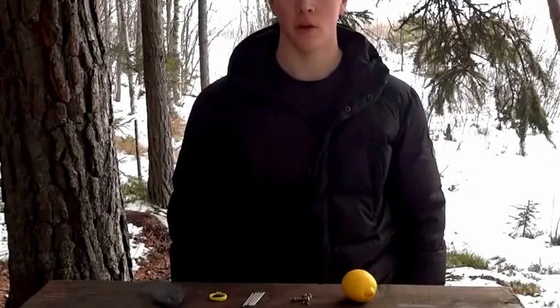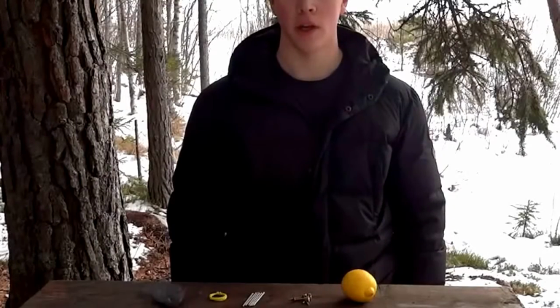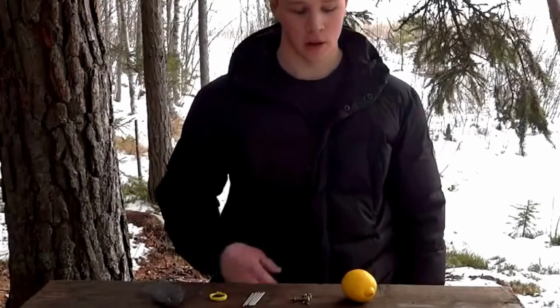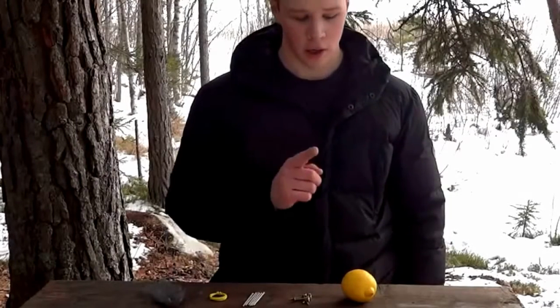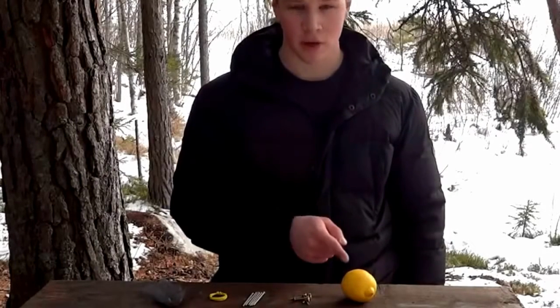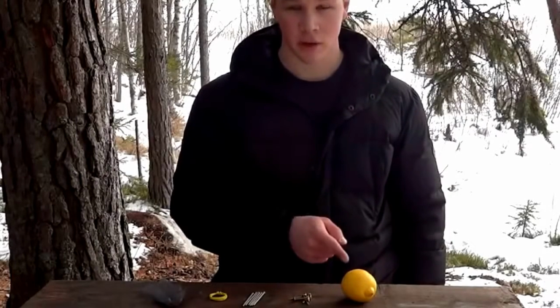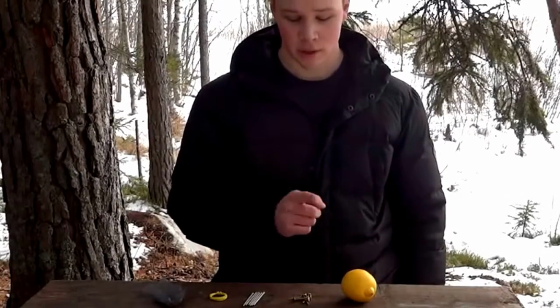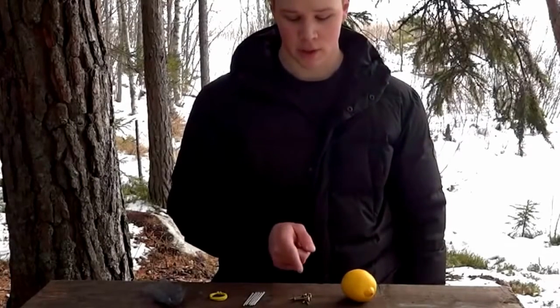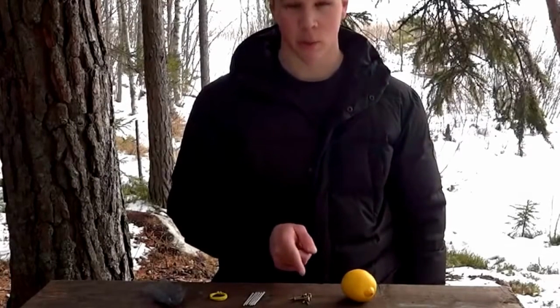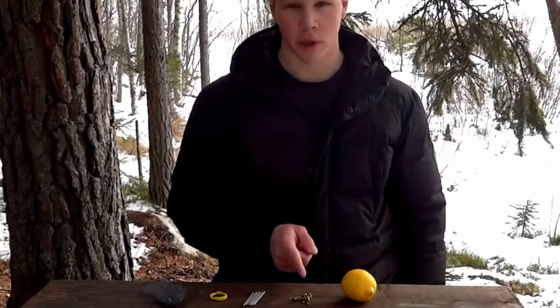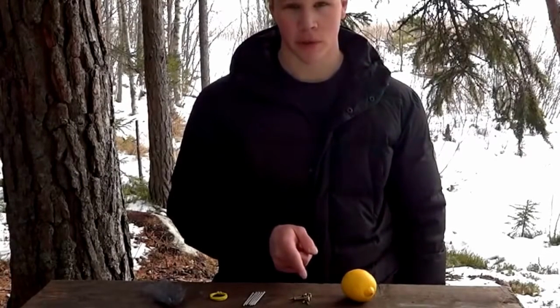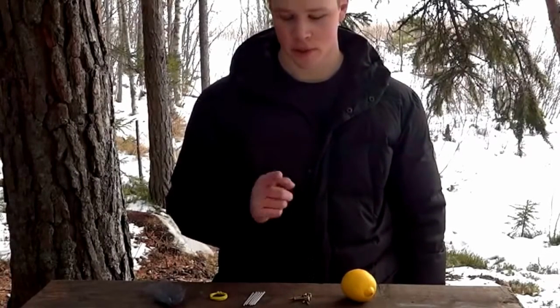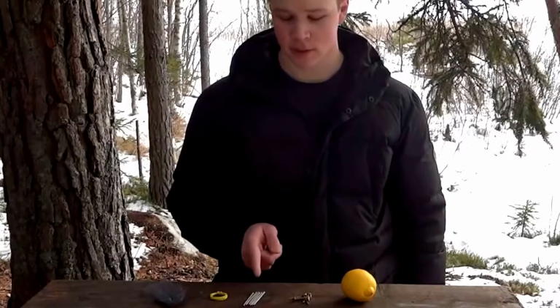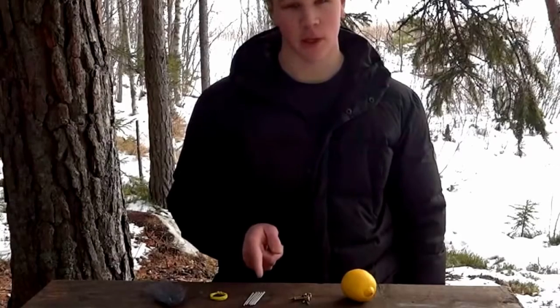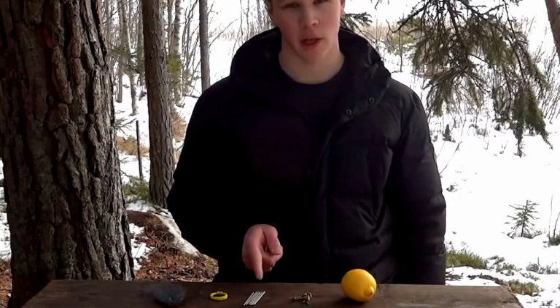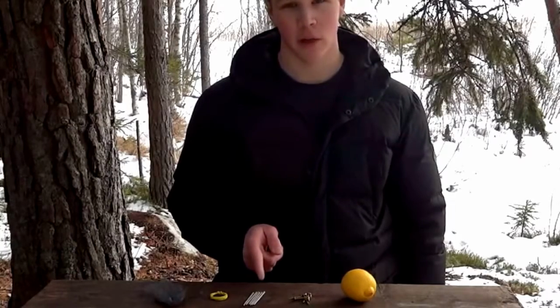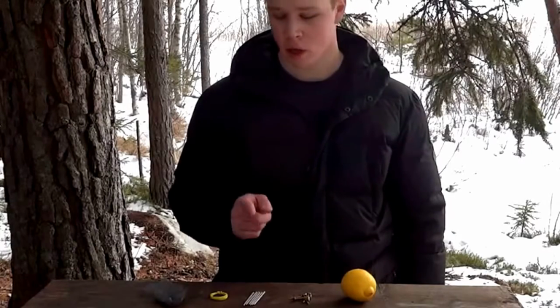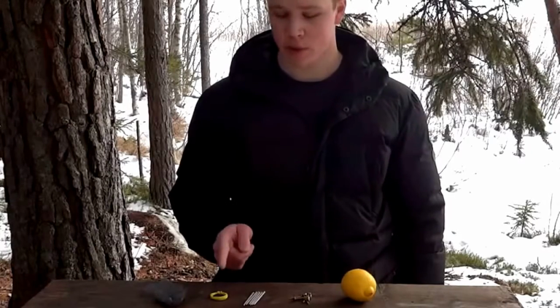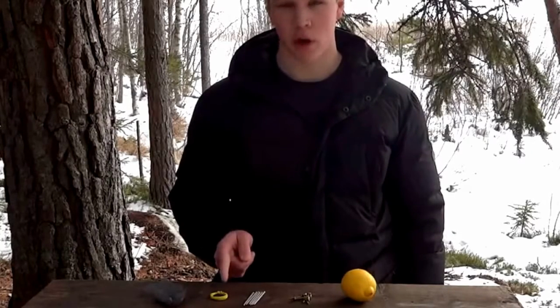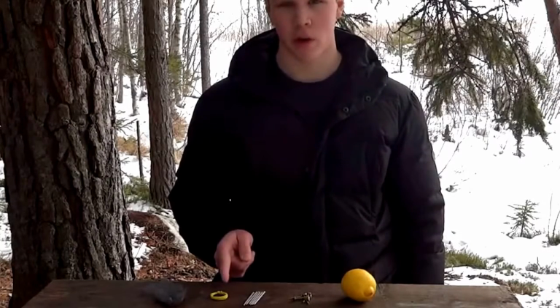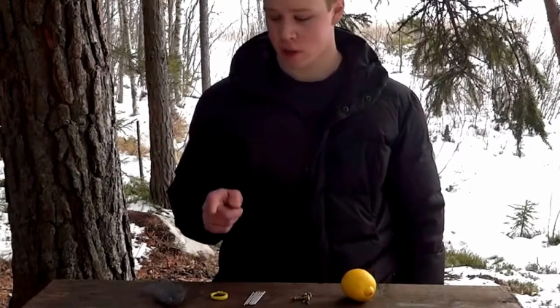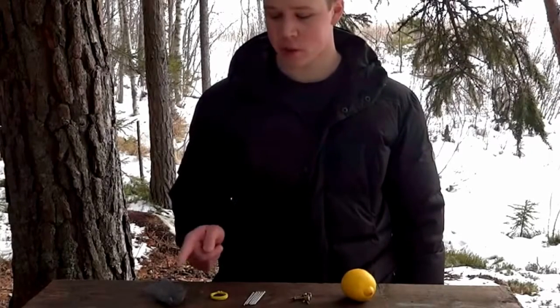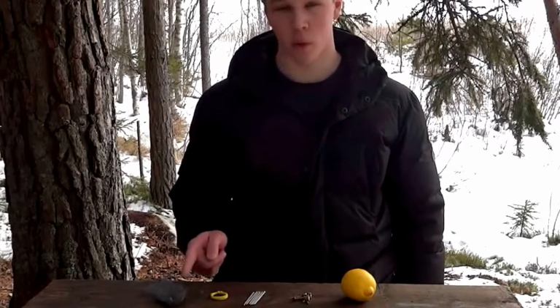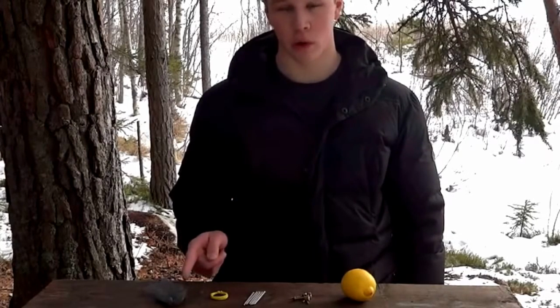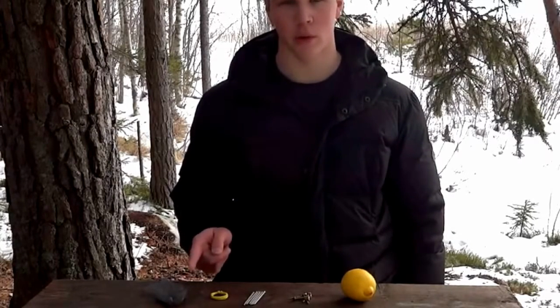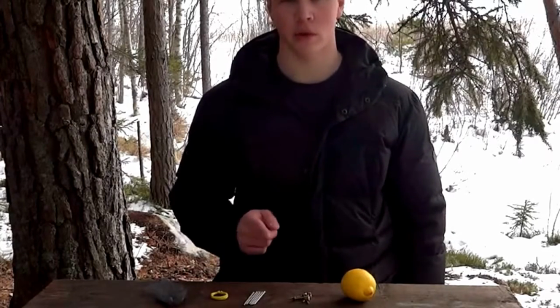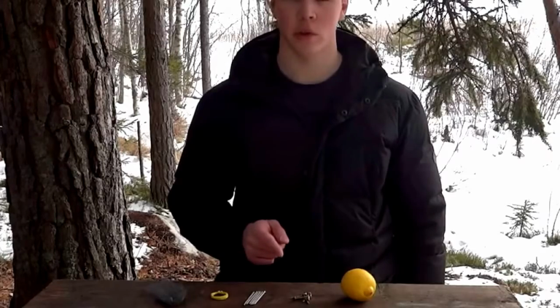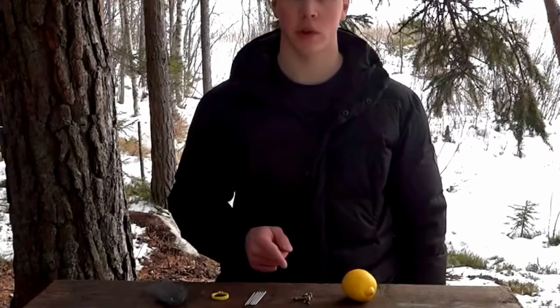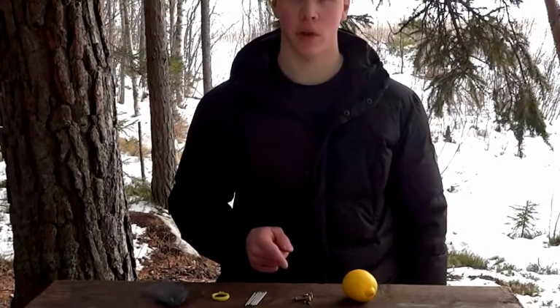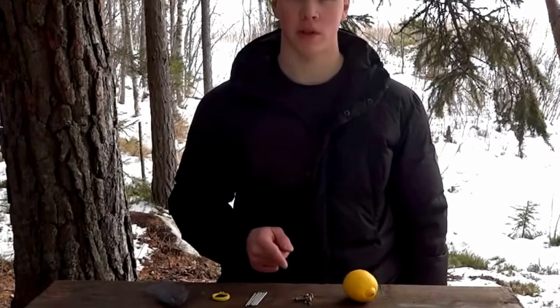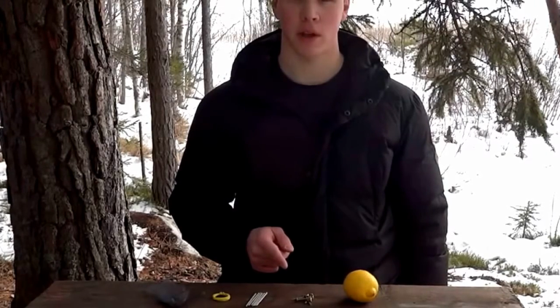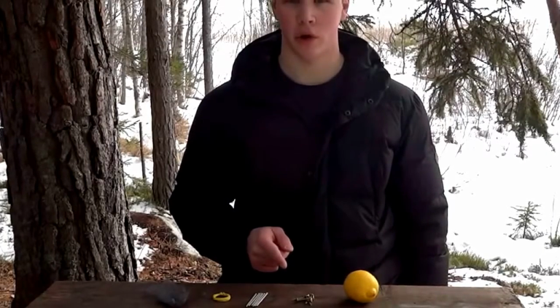You will need a lemon, 6 copper clips, 6 zinc nails, a piece of wire and some steel wool. You can also use copper and zinc coins.